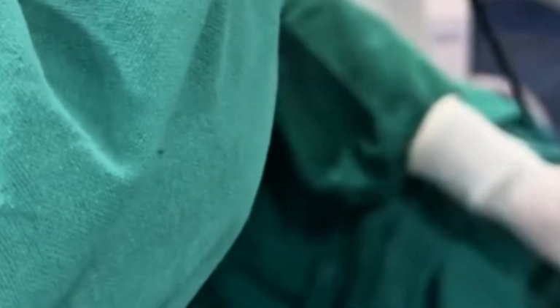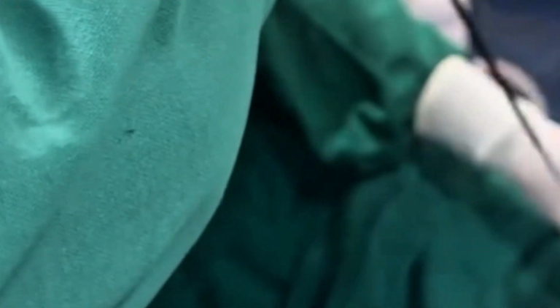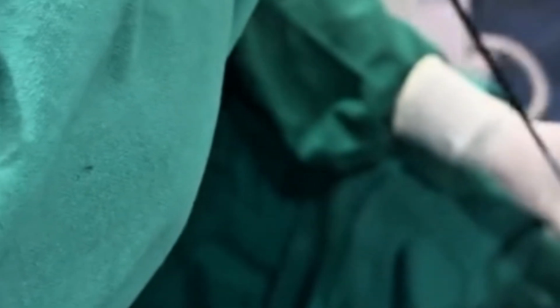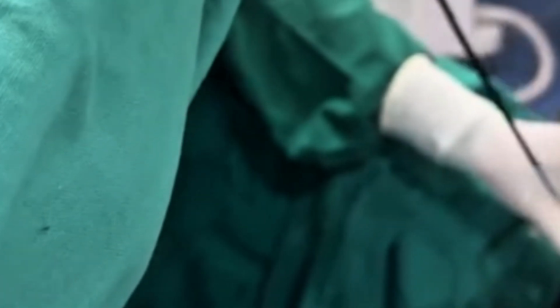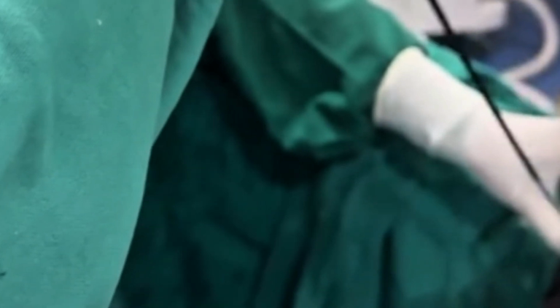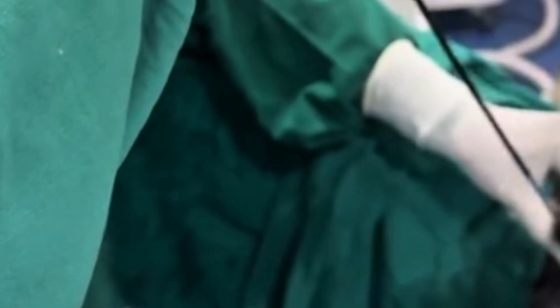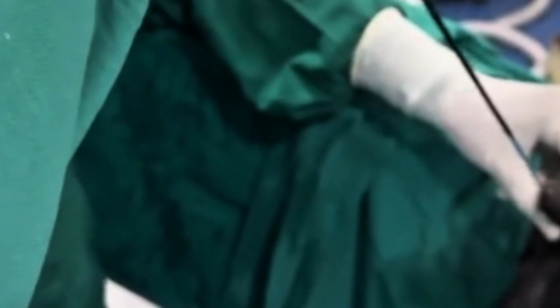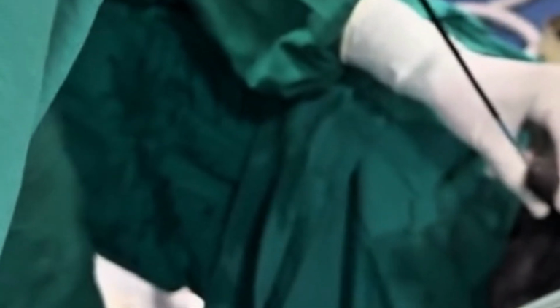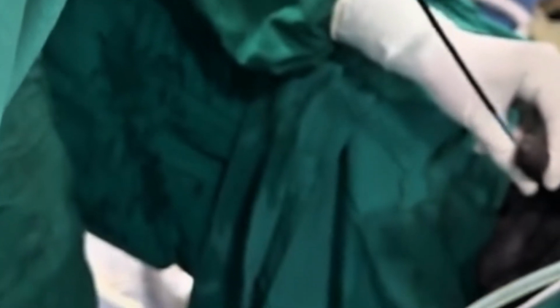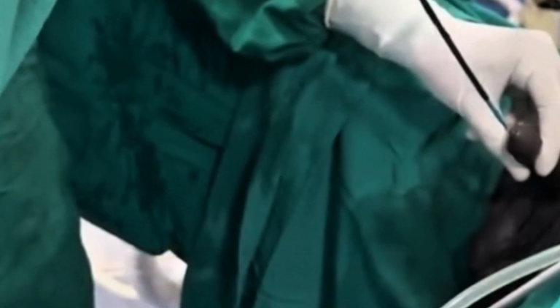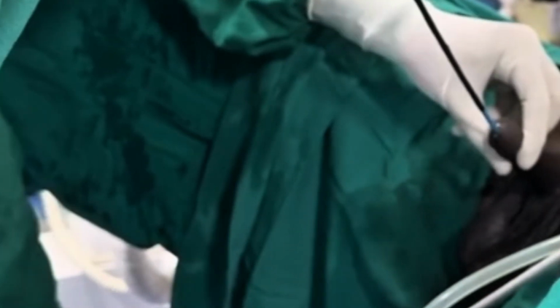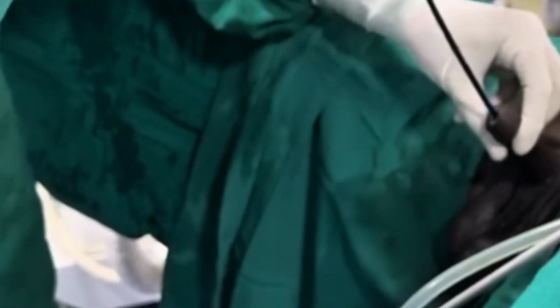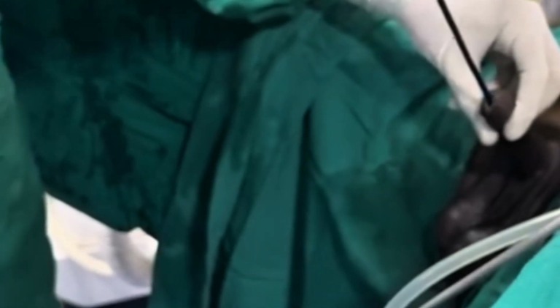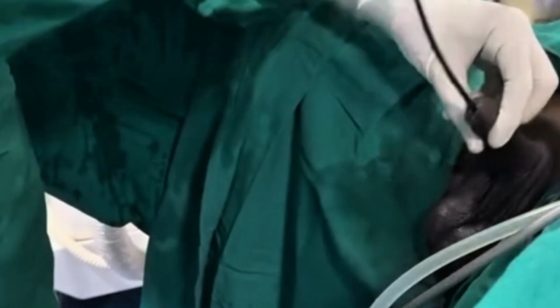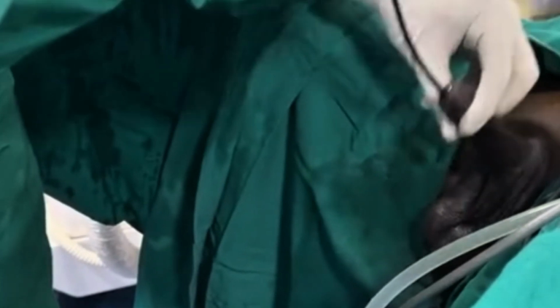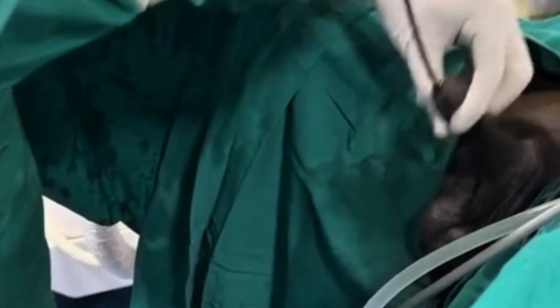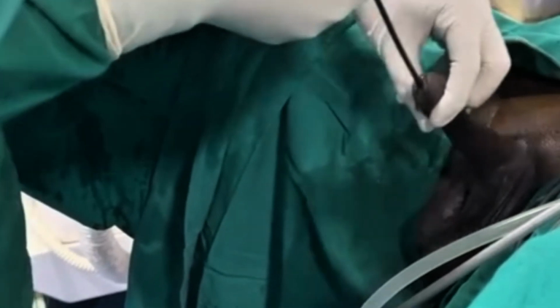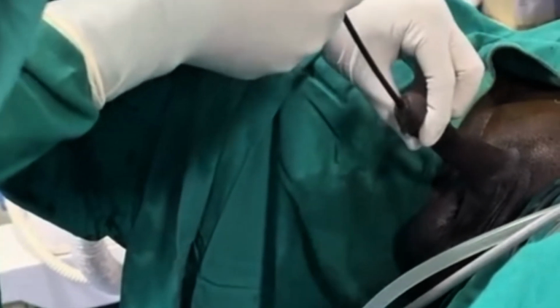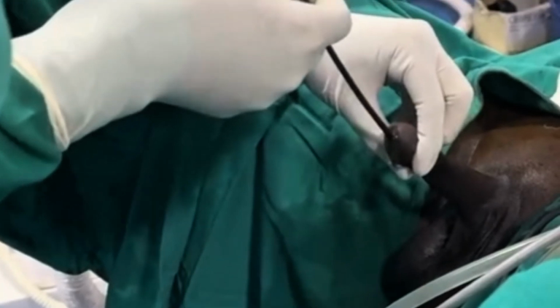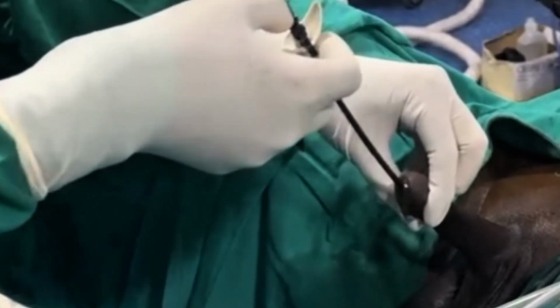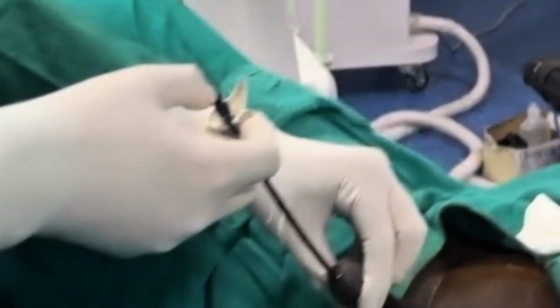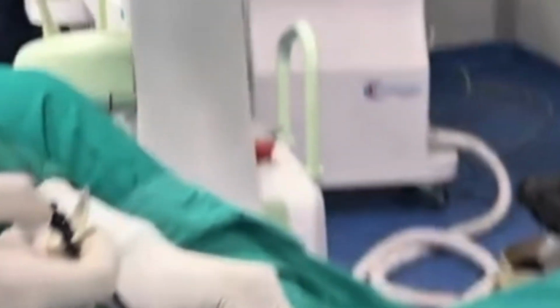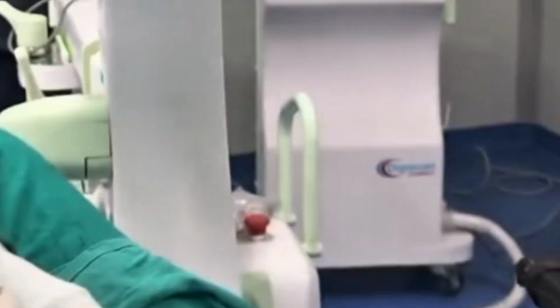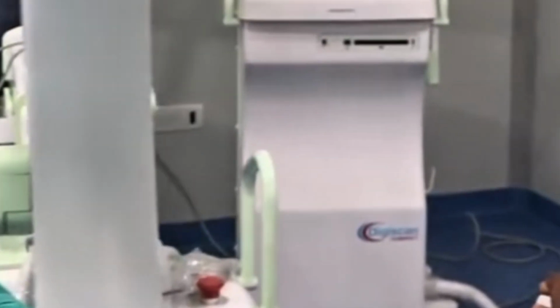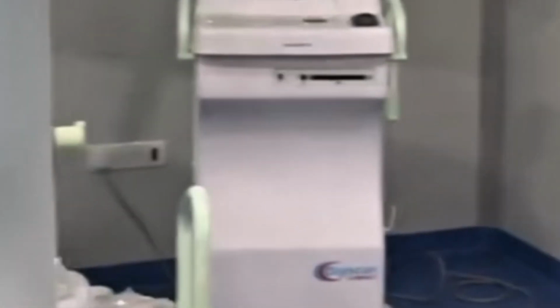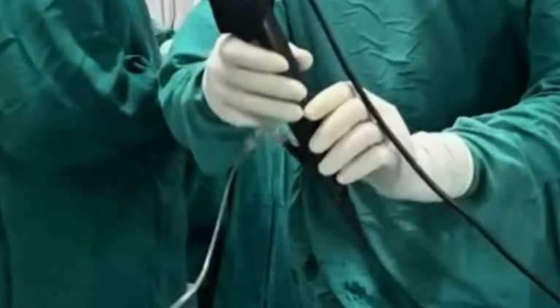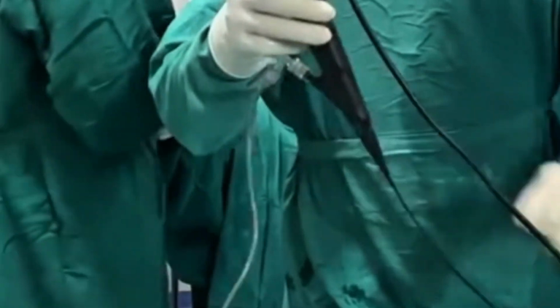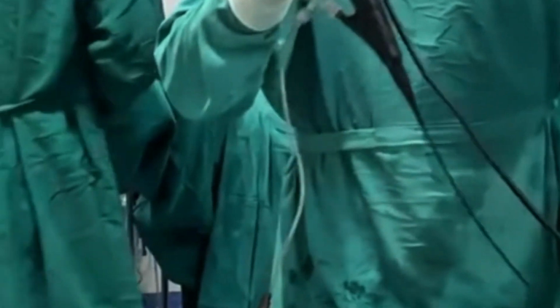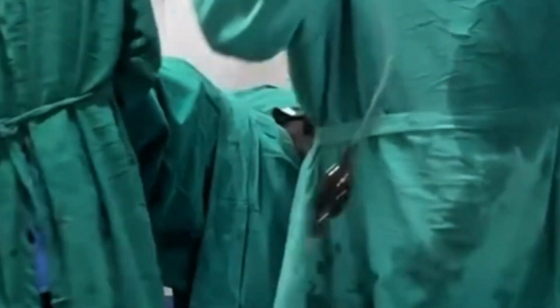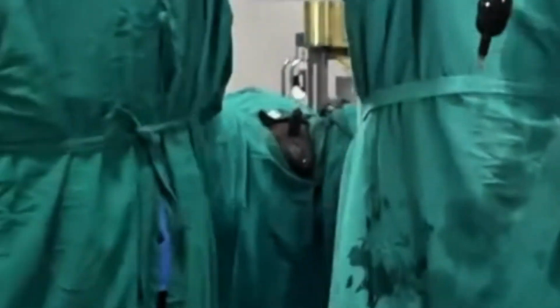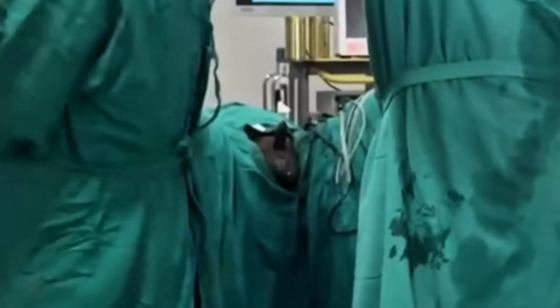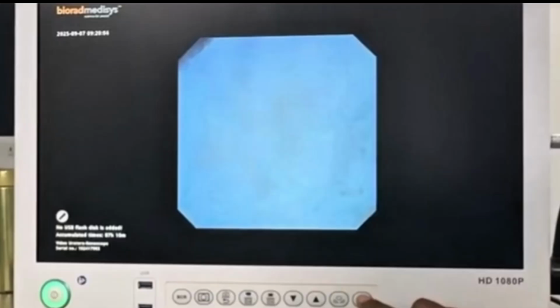With the help of a guided wire, we insert a ureteral access sheath about 36 inches long through the urinary passage, reaching up to the kidney. Next, a flexible ureteroscope is inserted through the sheath.